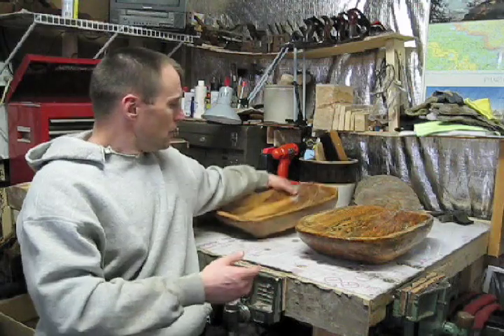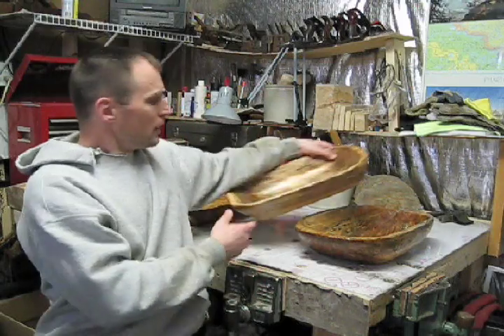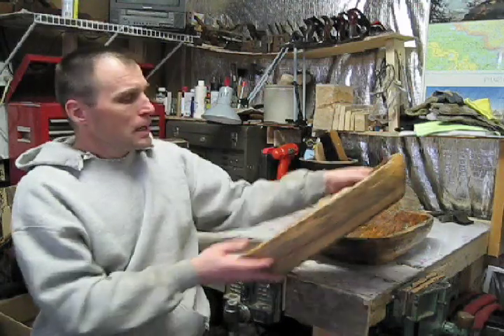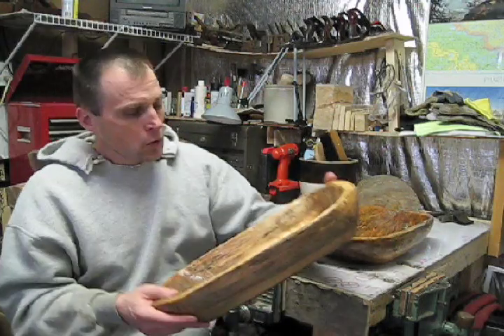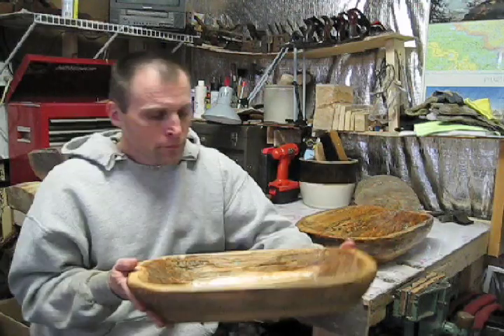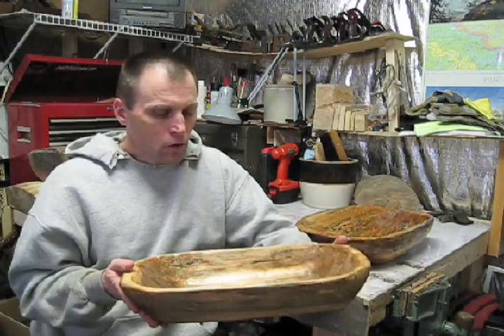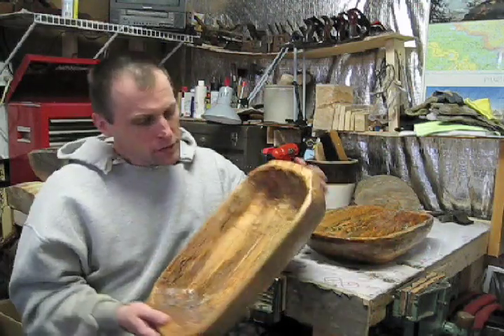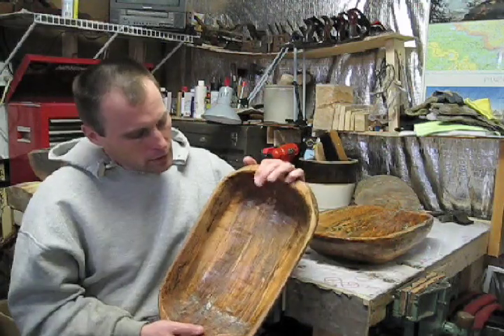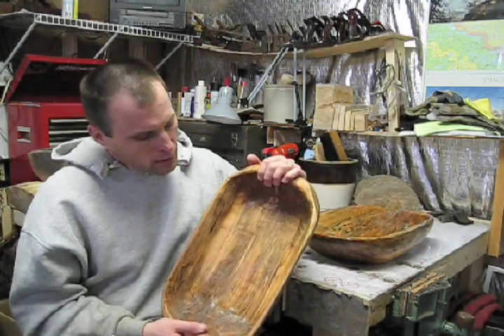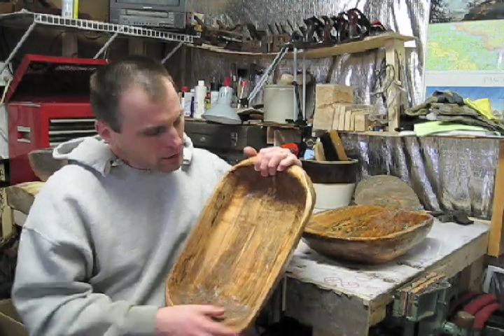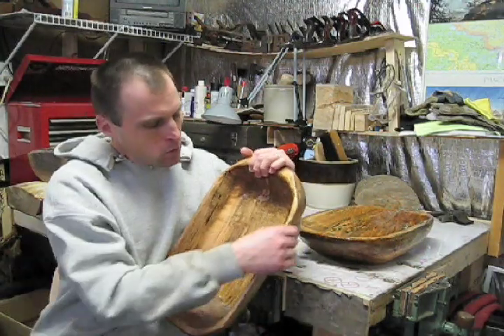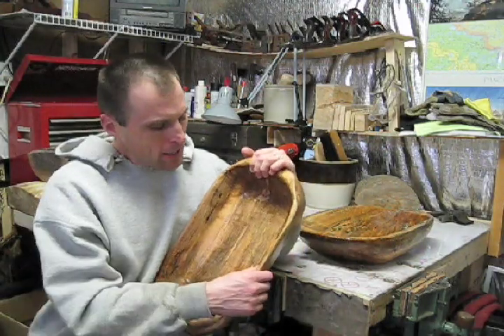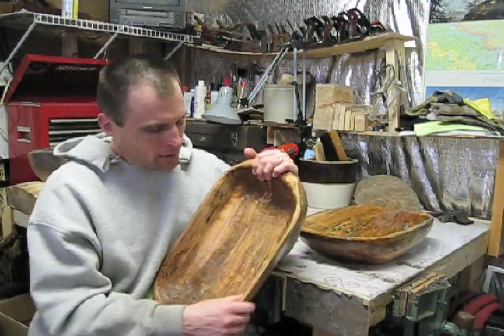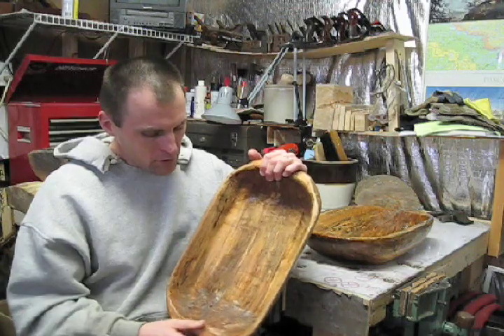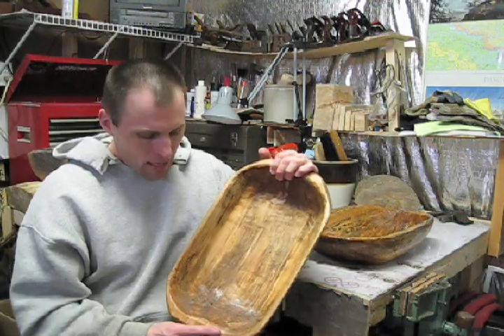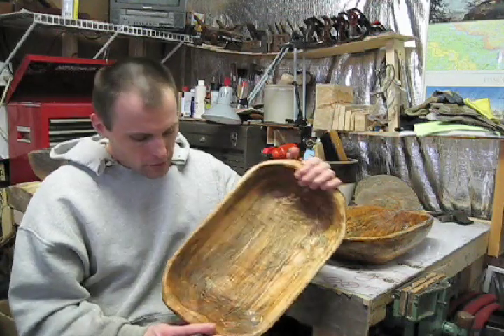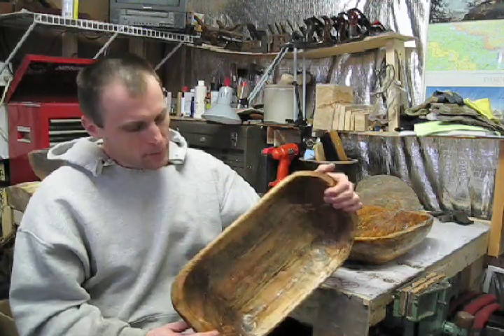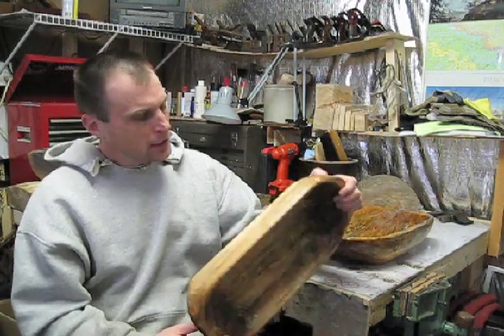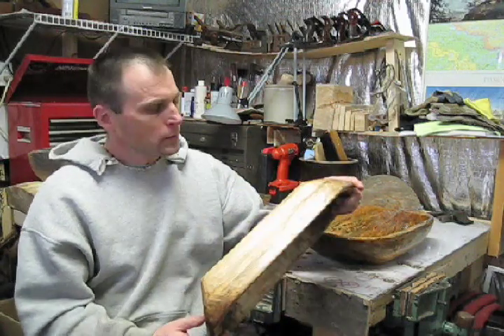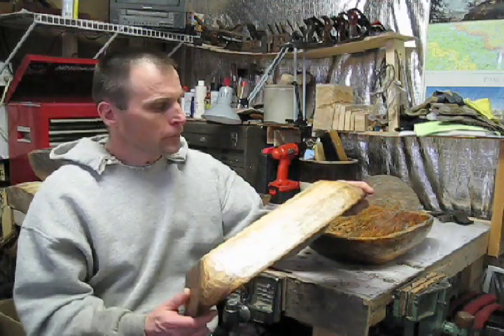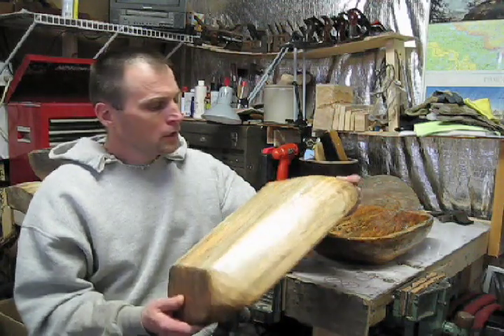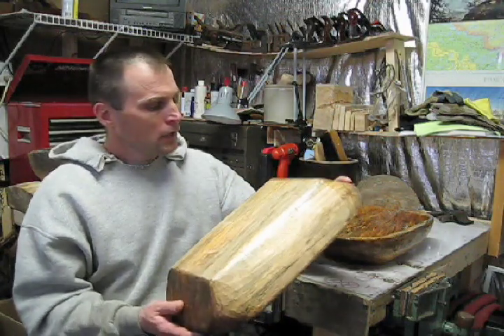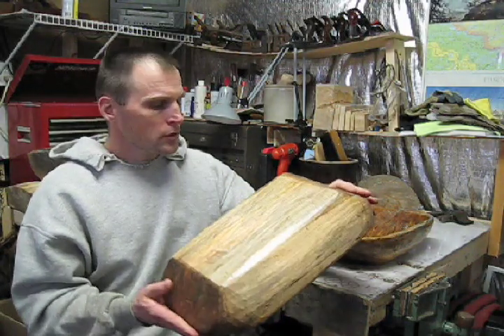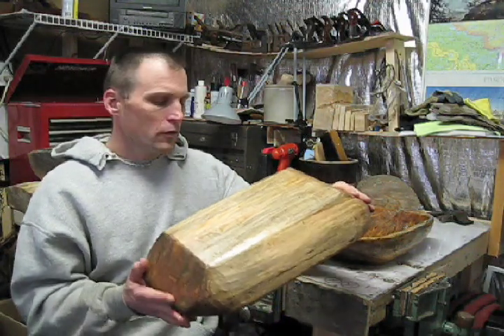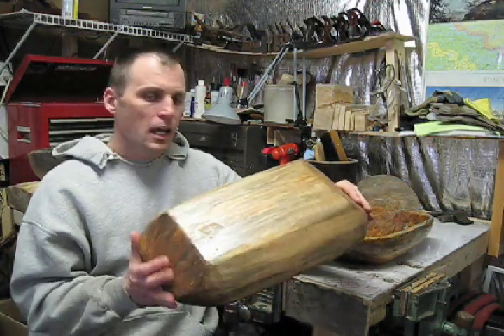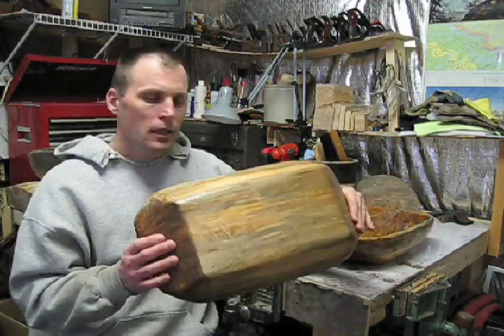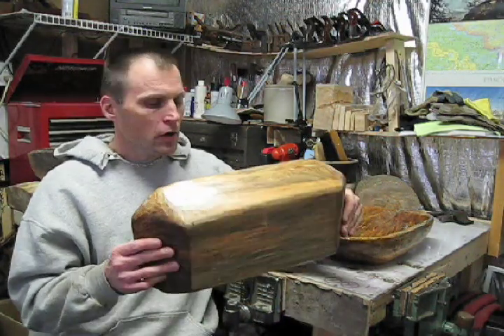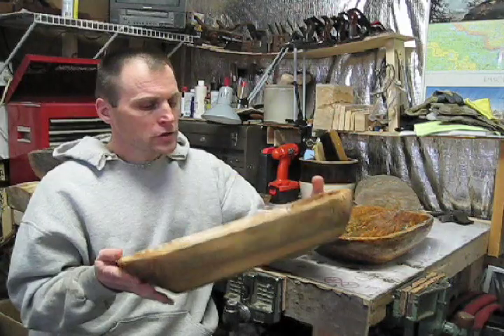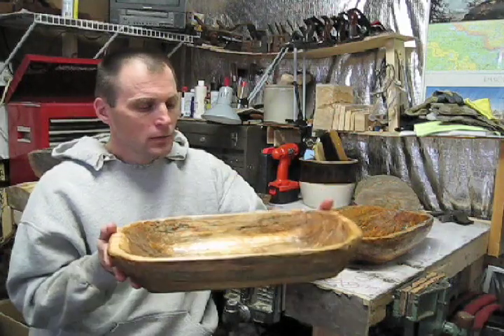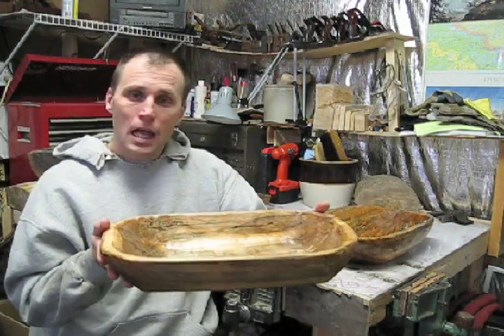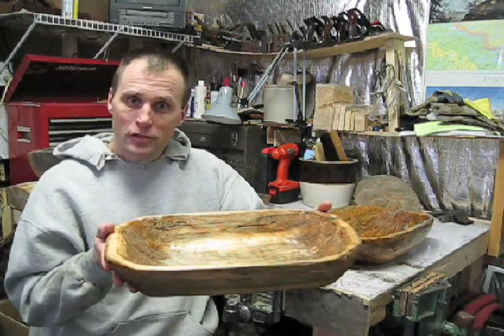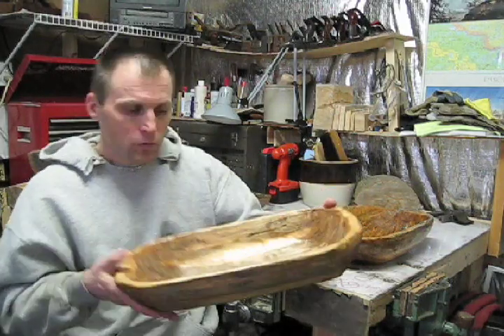I made another maple bowl, only this one I tried to make the walls a lot thinner. It took a lot more time because you really have to be careful not to break through on the sides. You get a lot of cracking, so happy with this one as well.